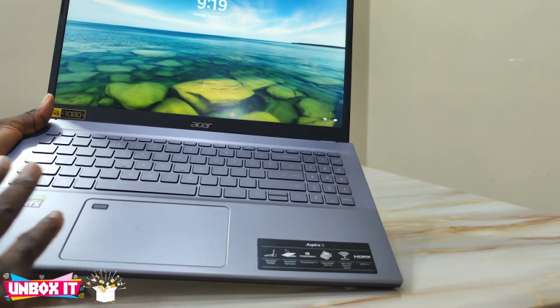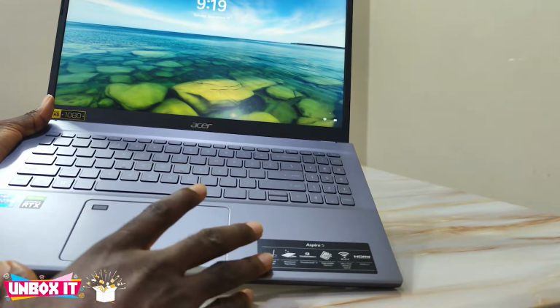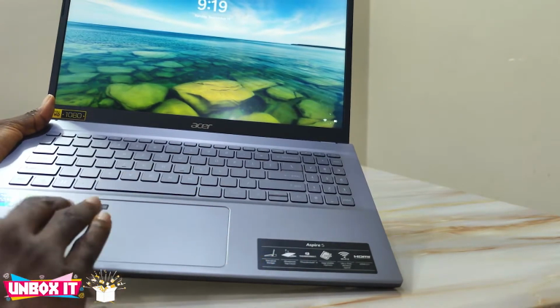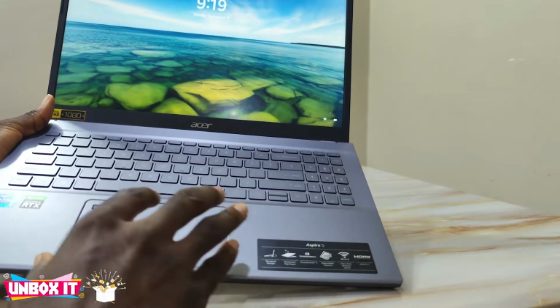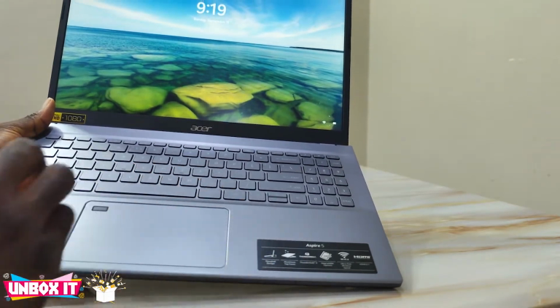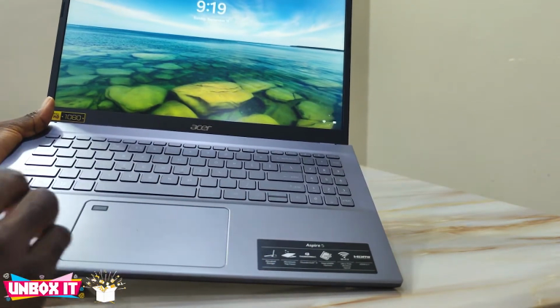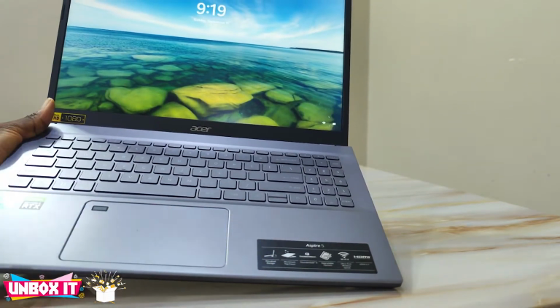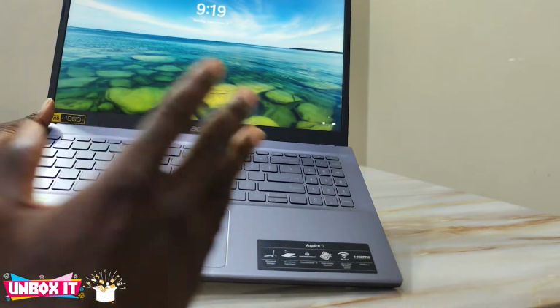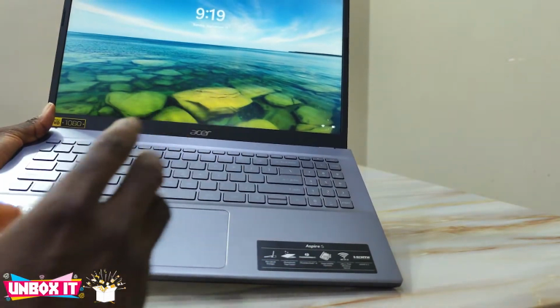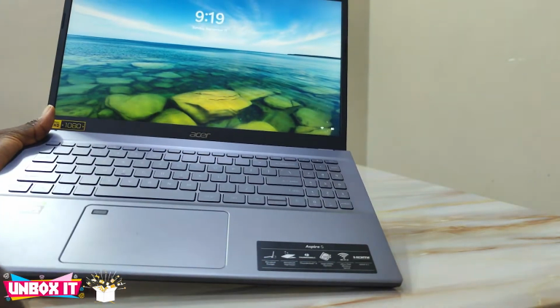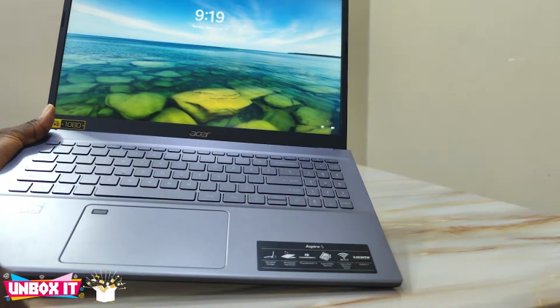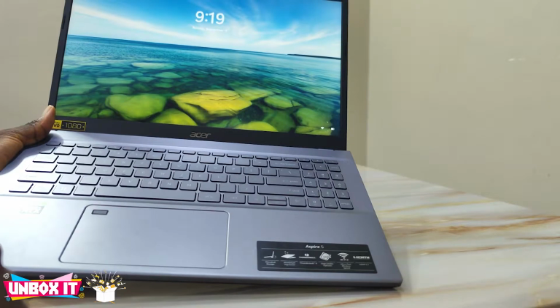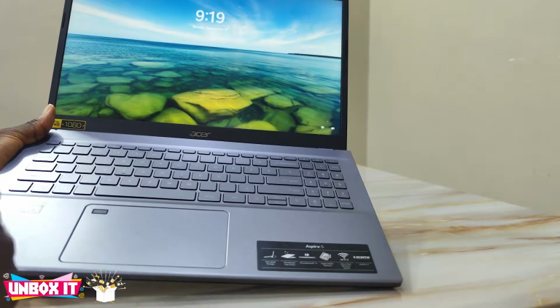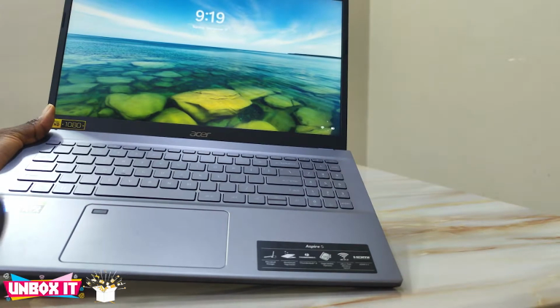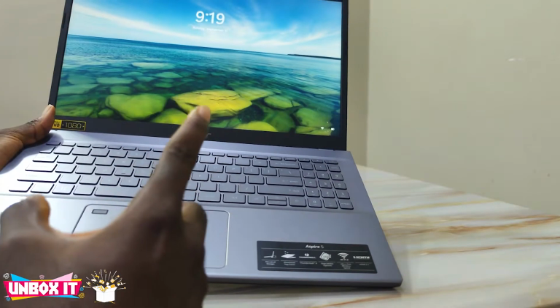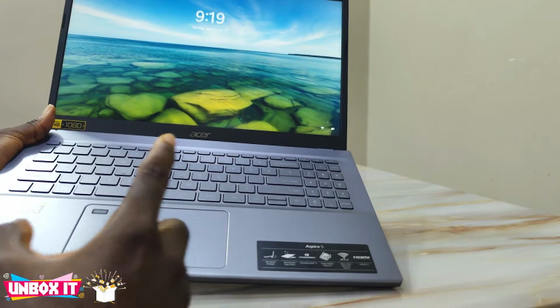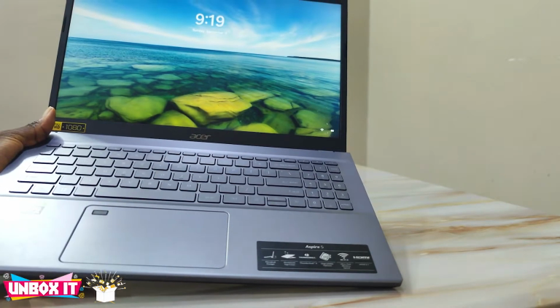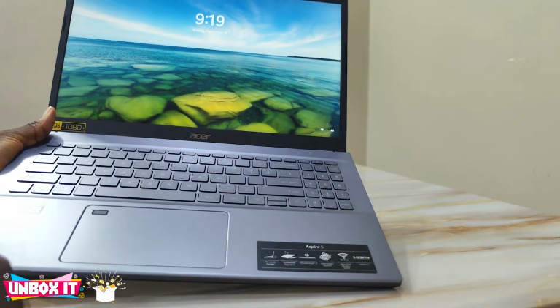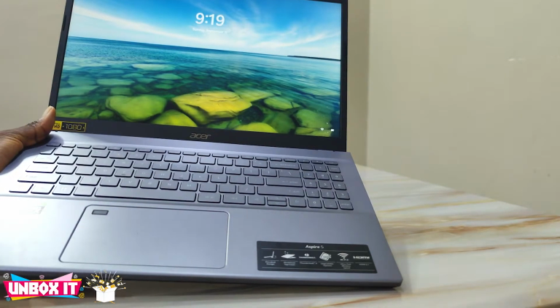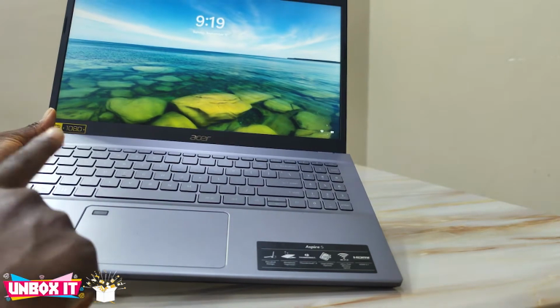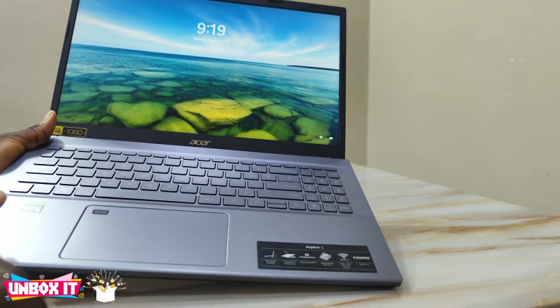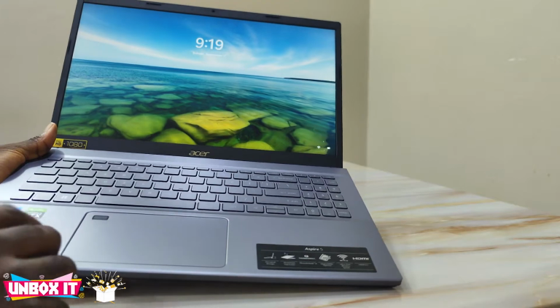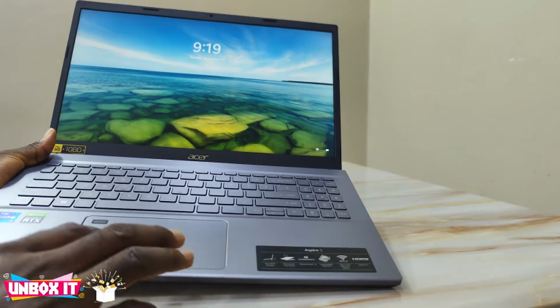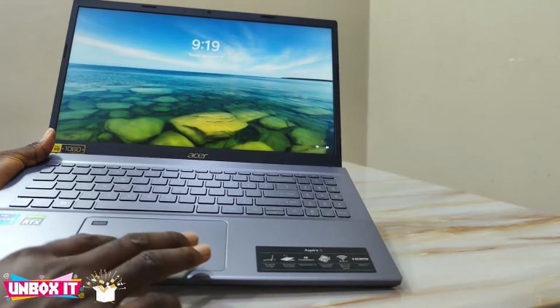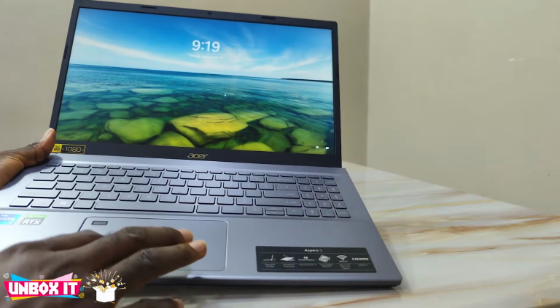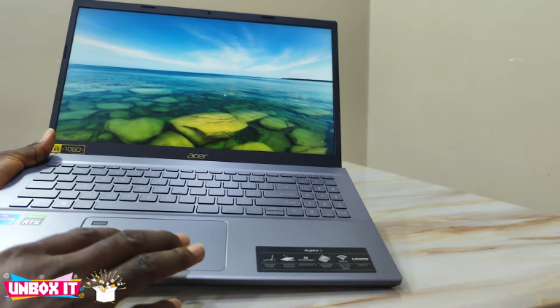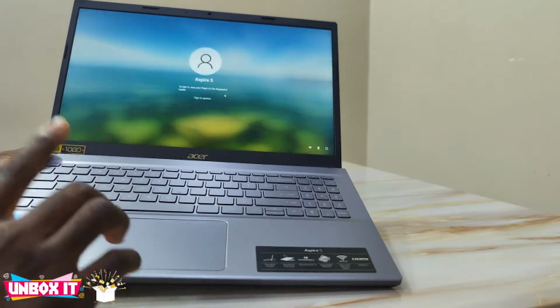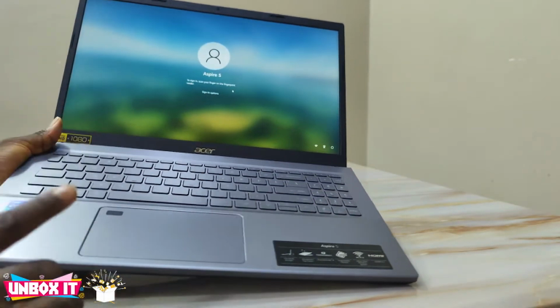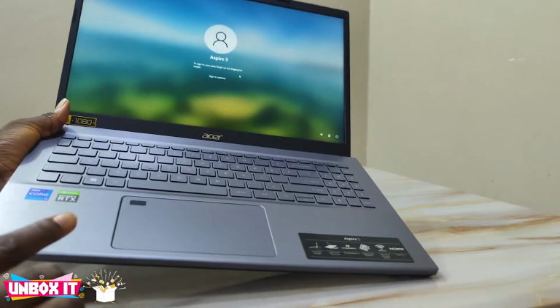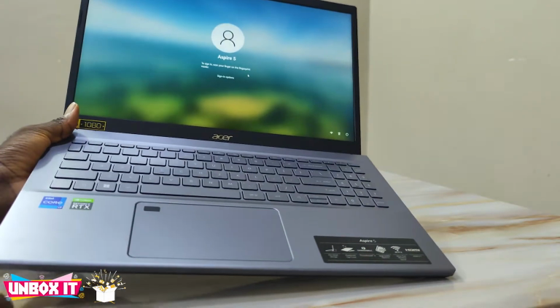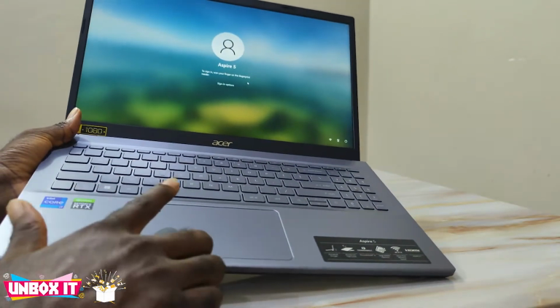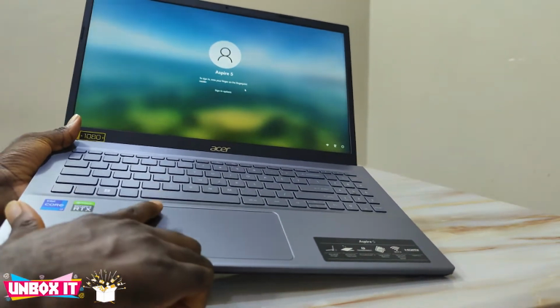They also fixed the trackpad — I complained about it being small on the 14-inch, and on the 15-inch it's a little bit bigger, although not as spectacular as the one on the XPS or the Apple MacBook. It also has a fingerprint reader, which is very good and works perfectly fine.